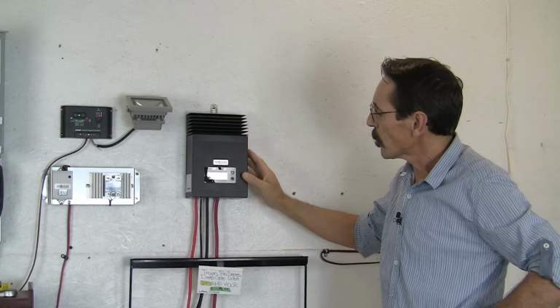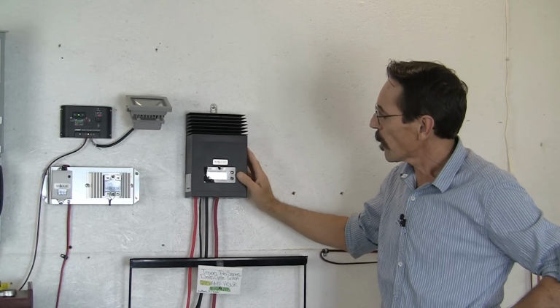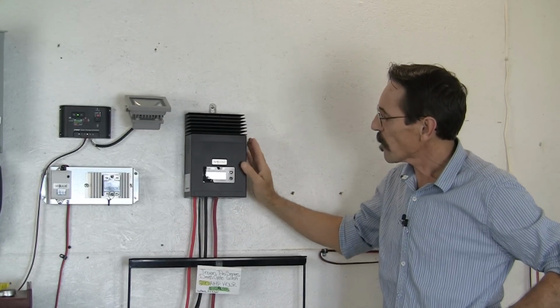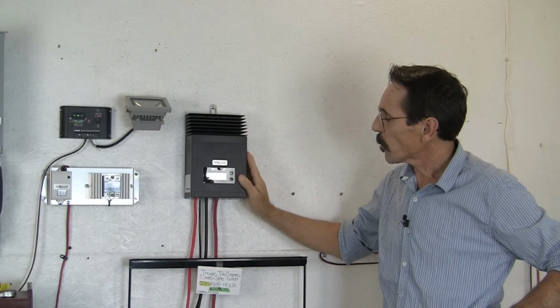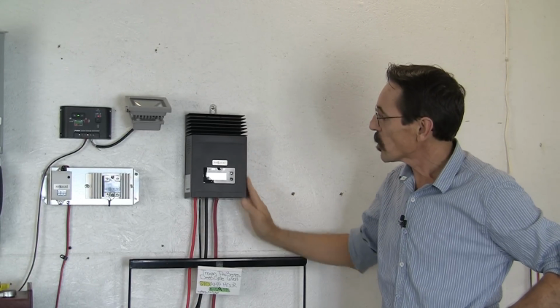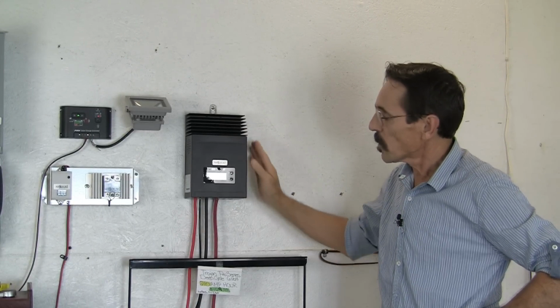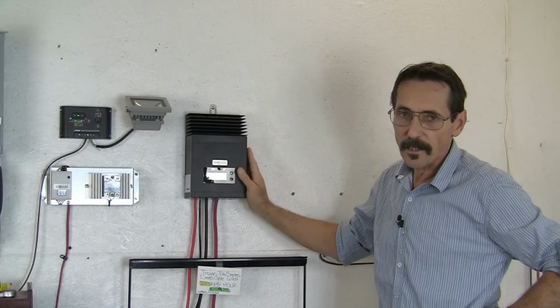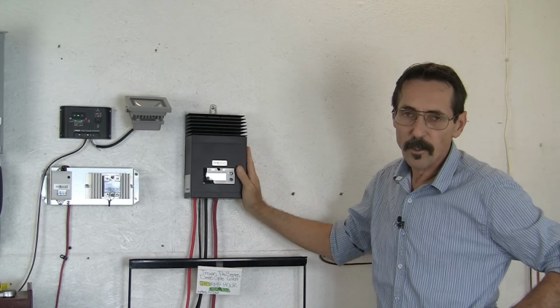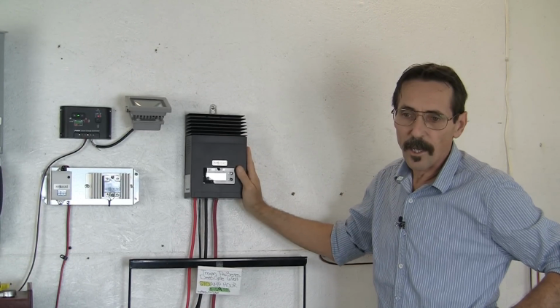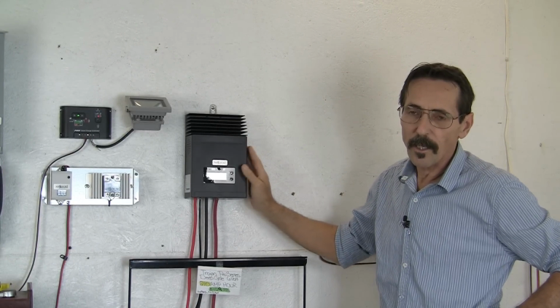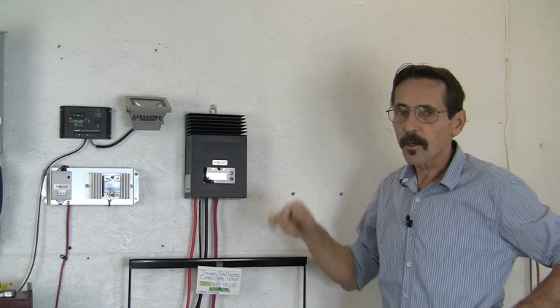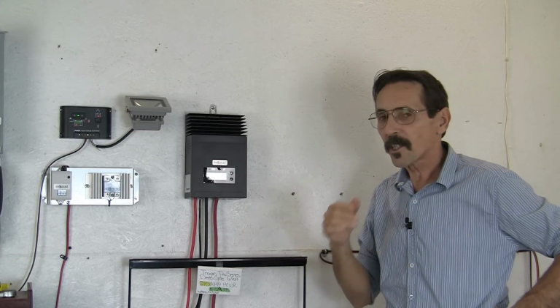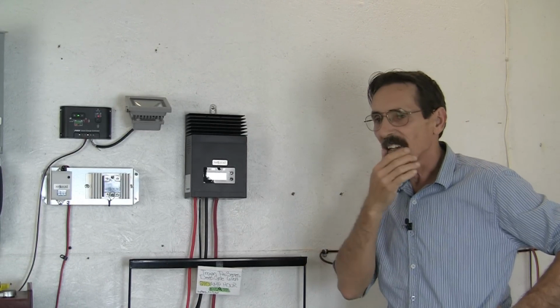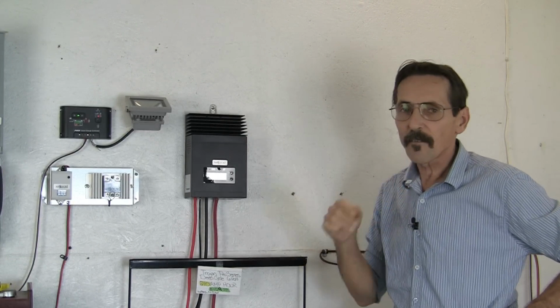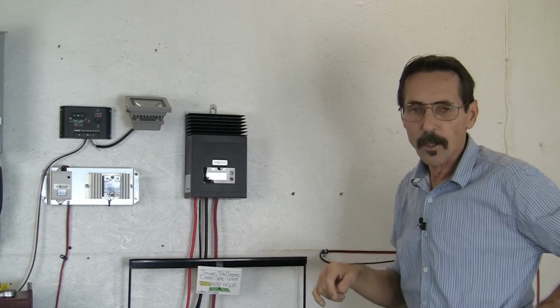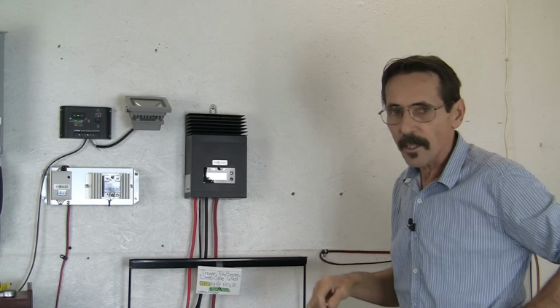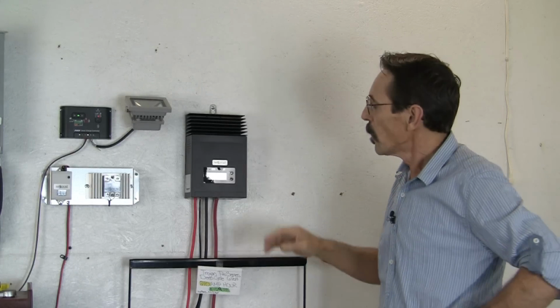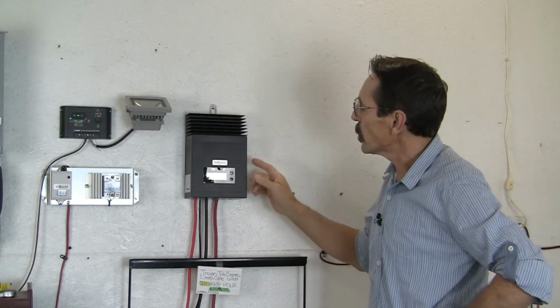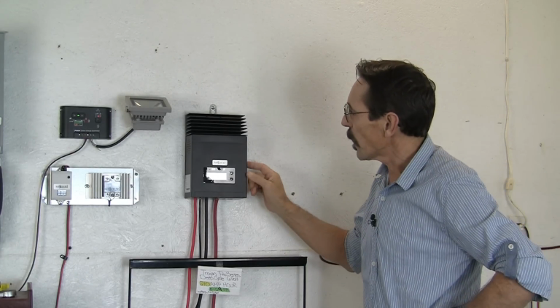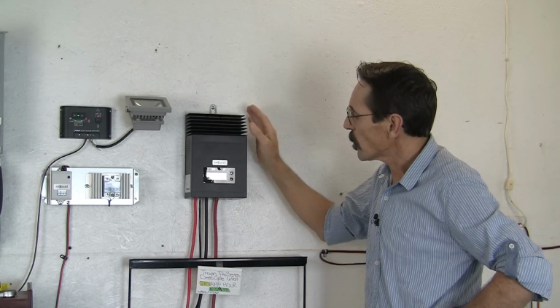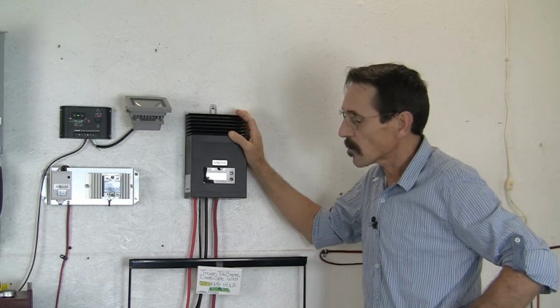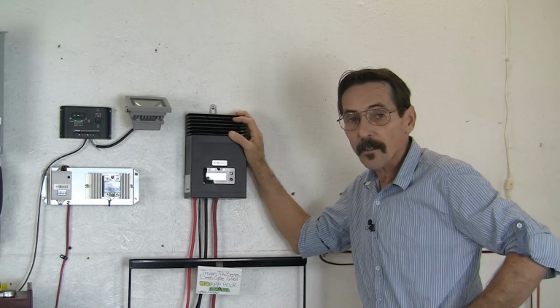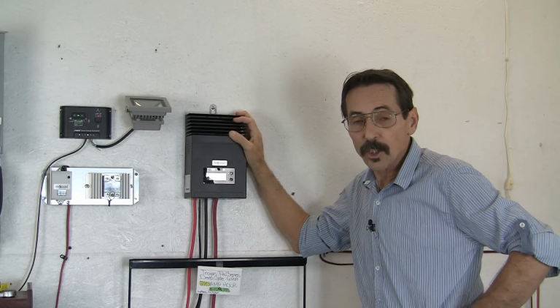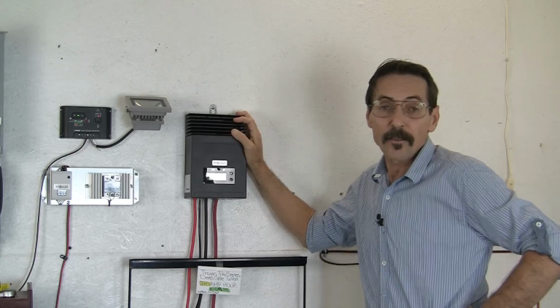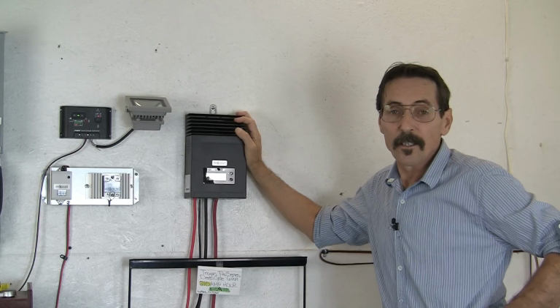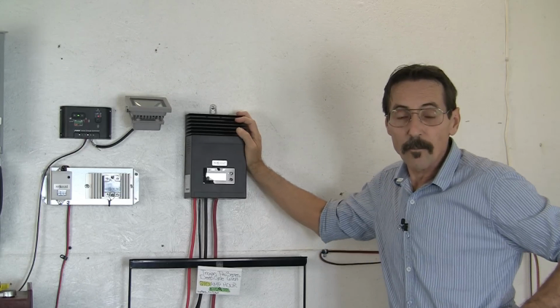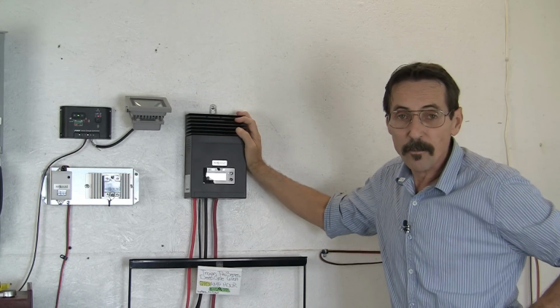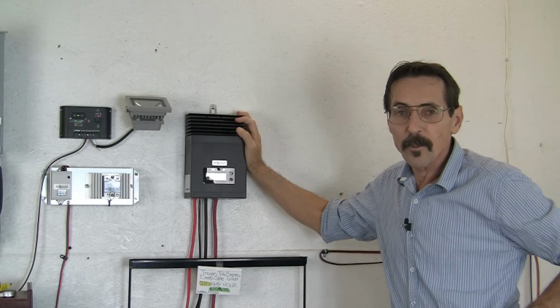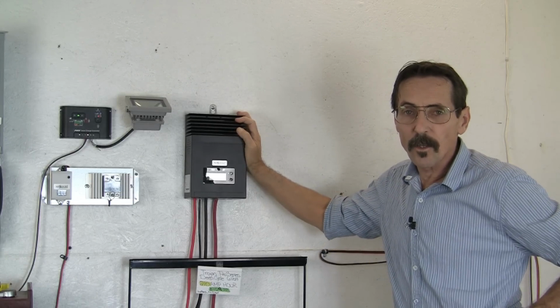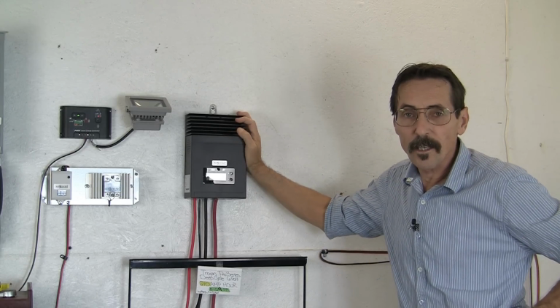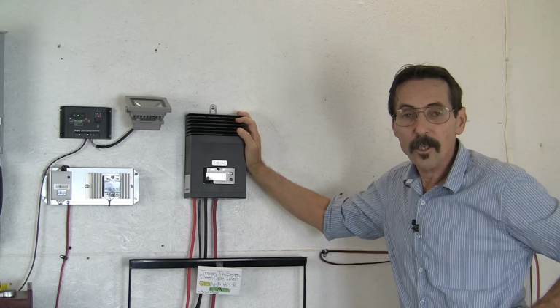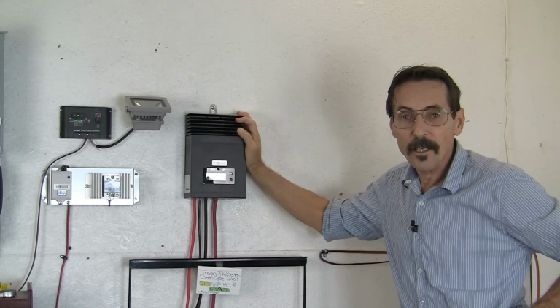You can program this several different ways. There's a light timer and all of that. For more information on it, I'll have a link below the video right to the product and you can check it out there. I'm Jeff from Missouri Wind & Solar, and I'll talk to you later.